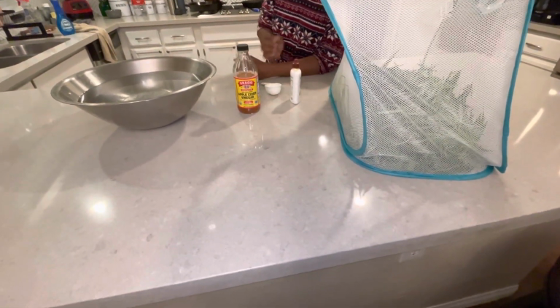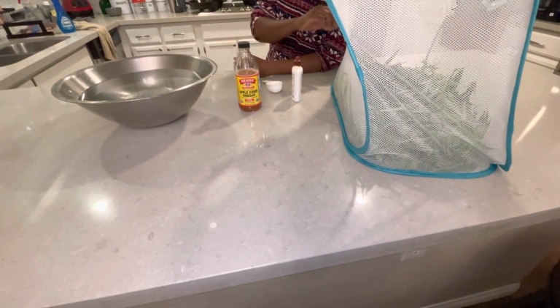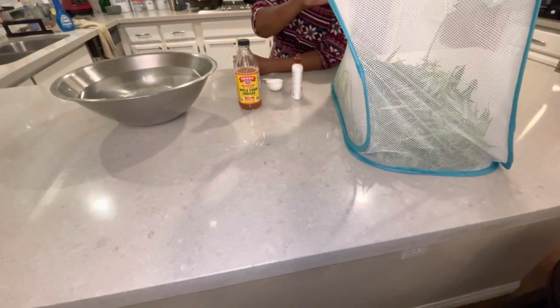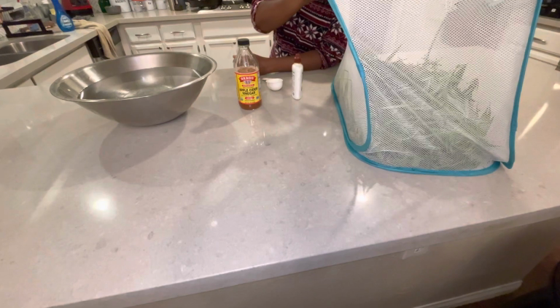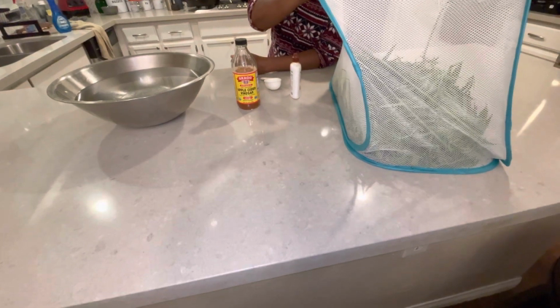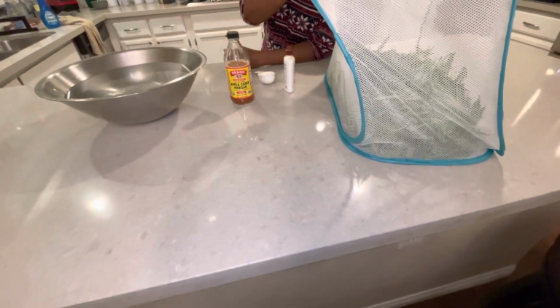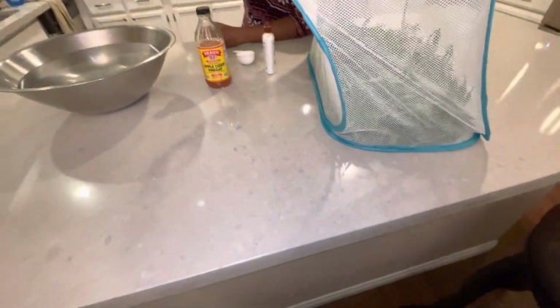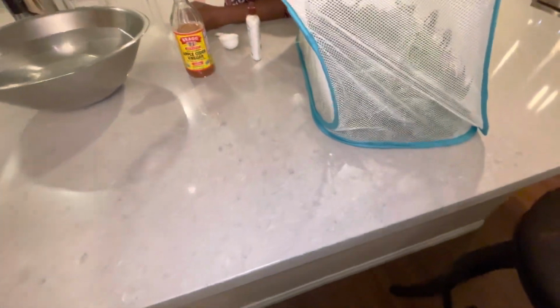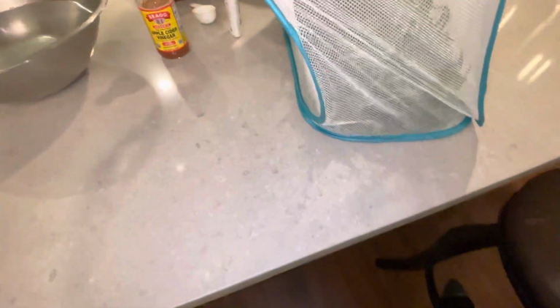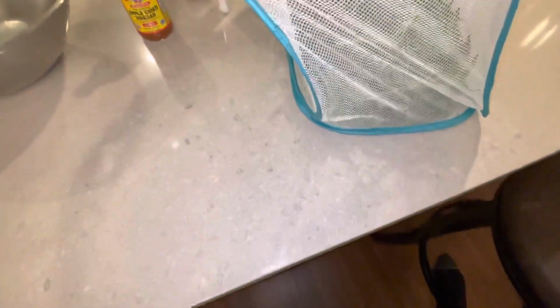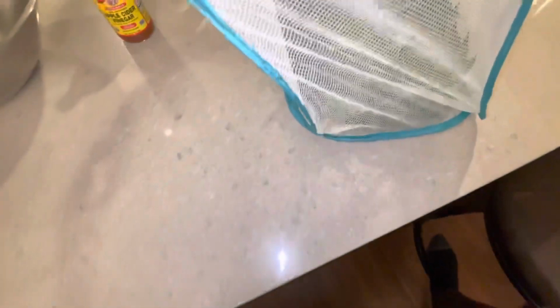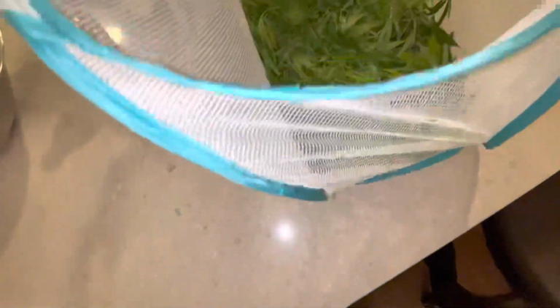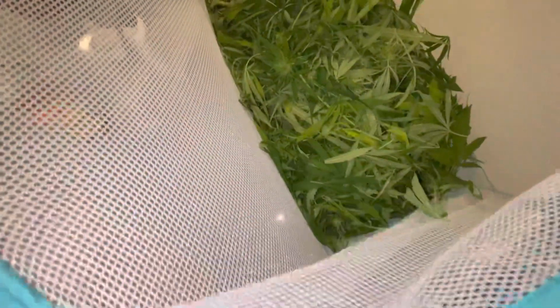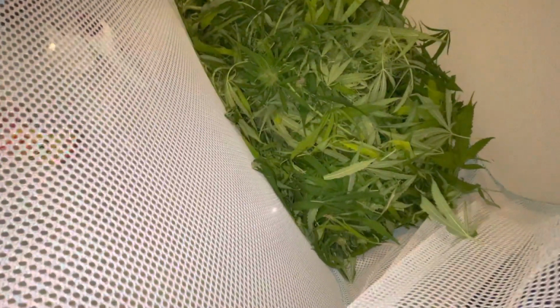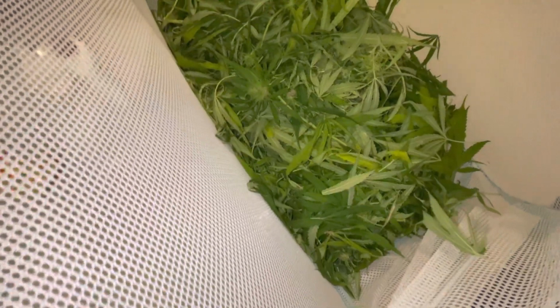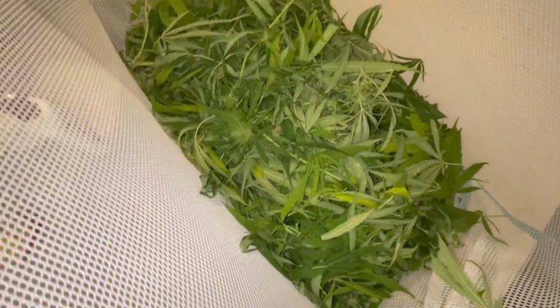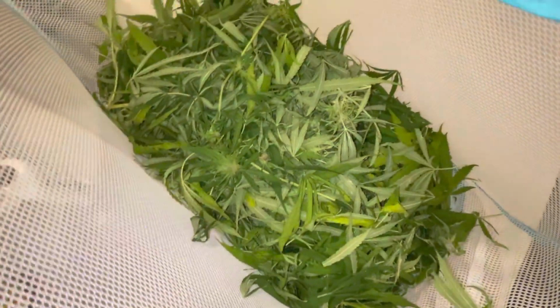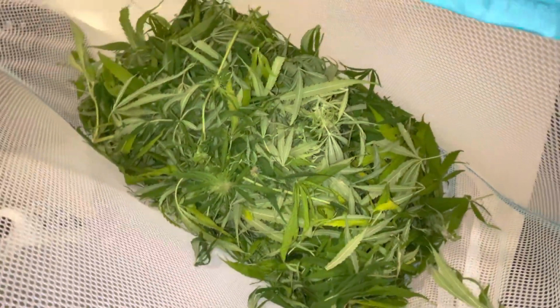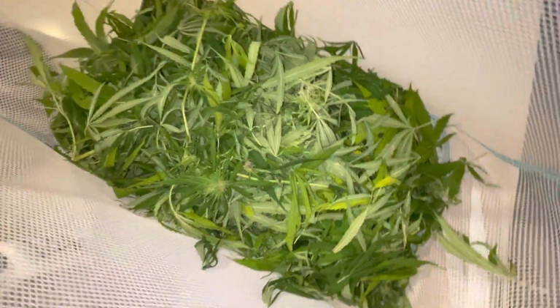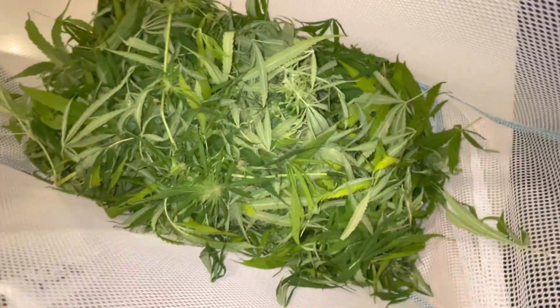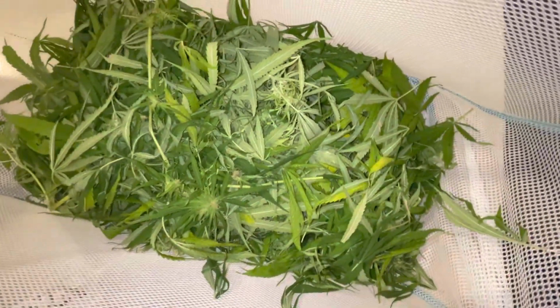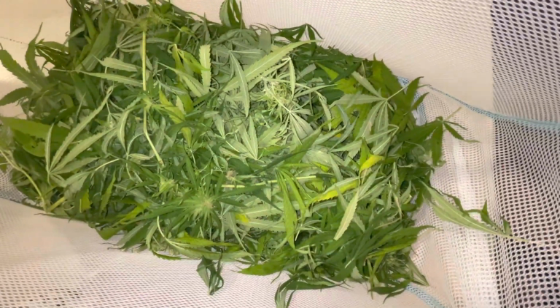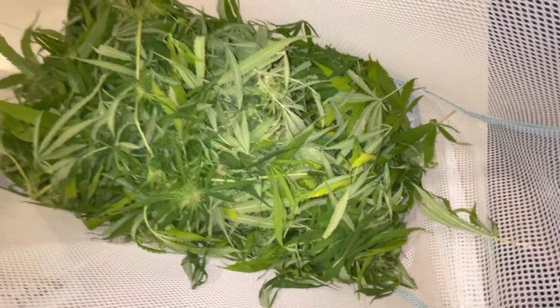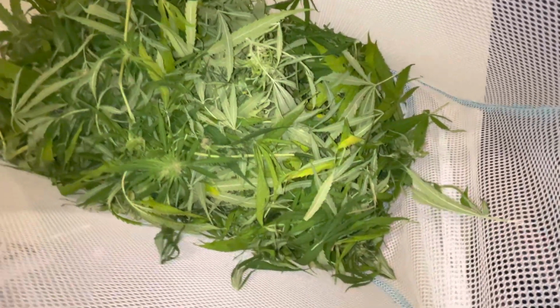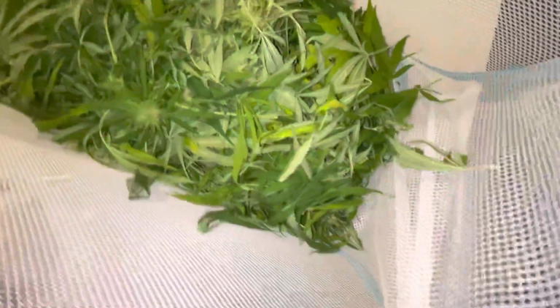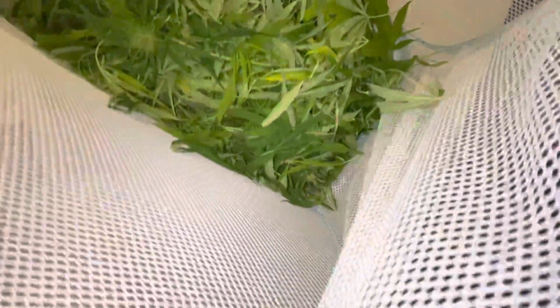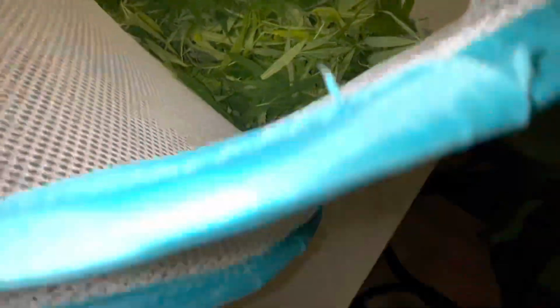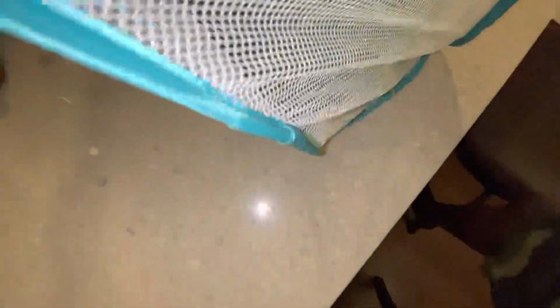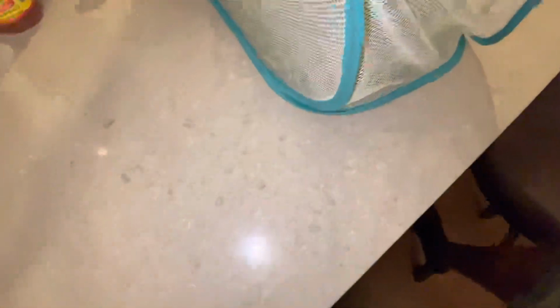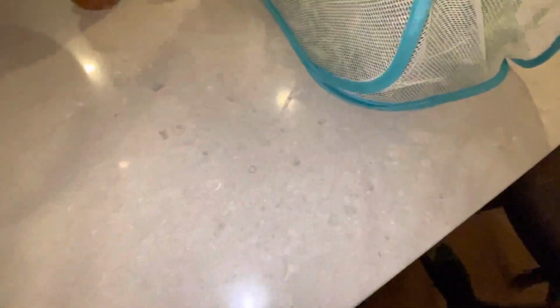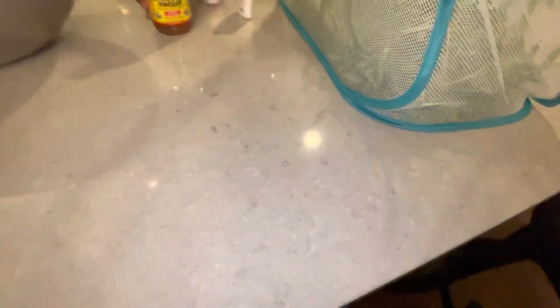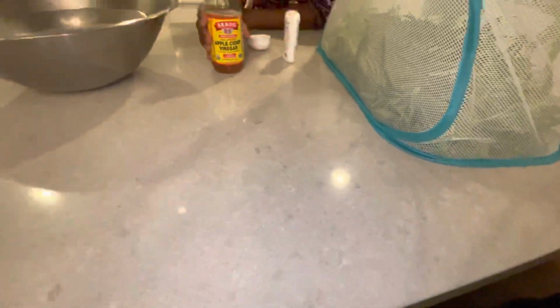Today we did a little bit of harvesting the cannabis. We have some drying and this is just the fan leaves, and that's going to be used for tinctures, salves, and teas as well. And we're going to do a little wash on them,